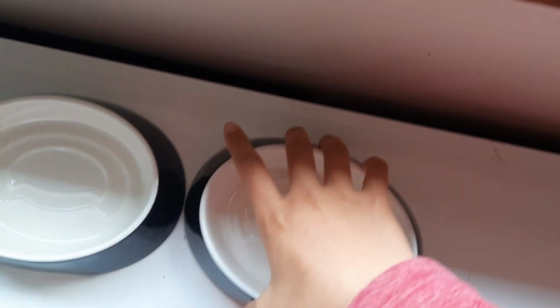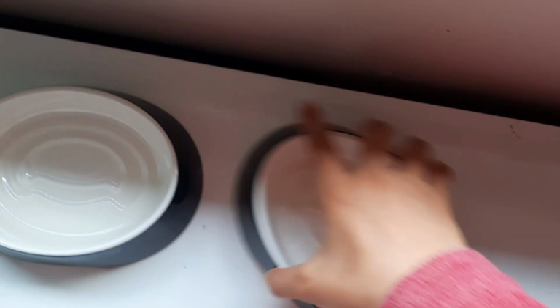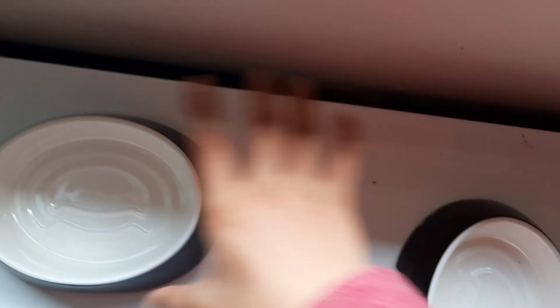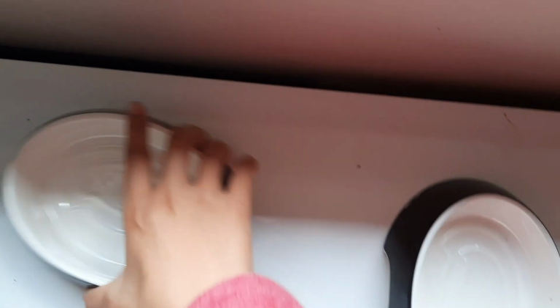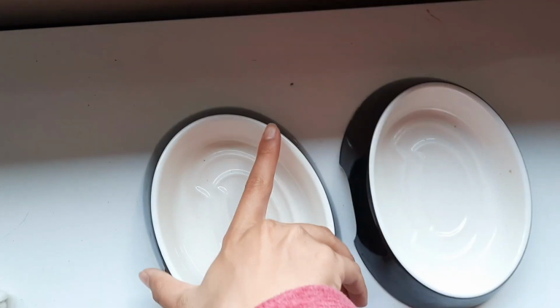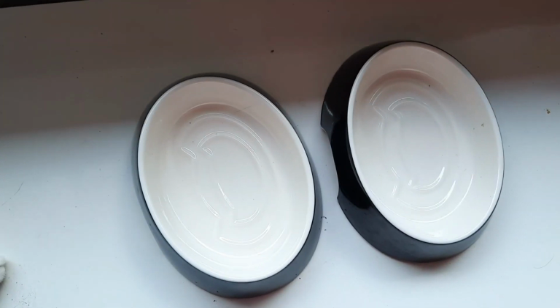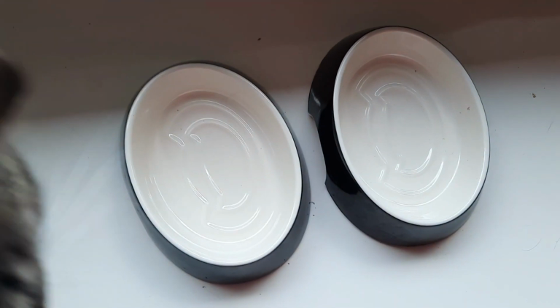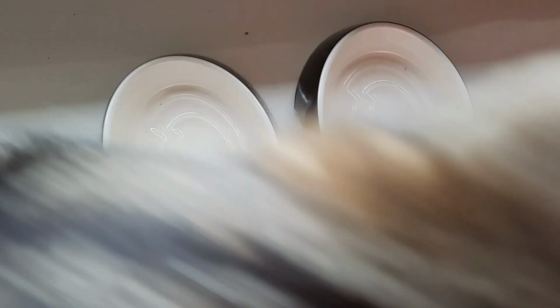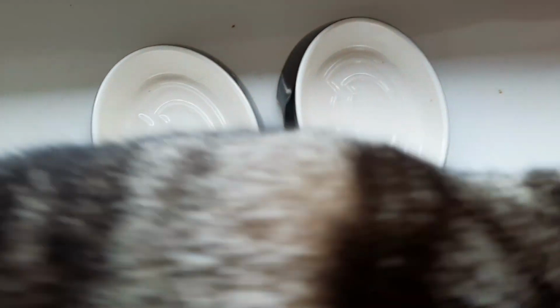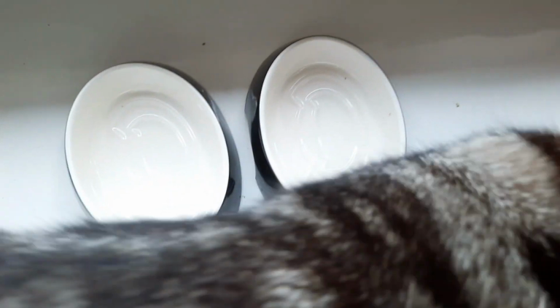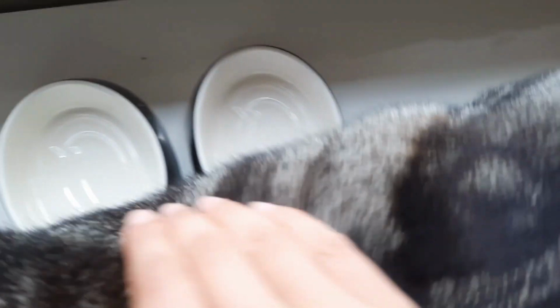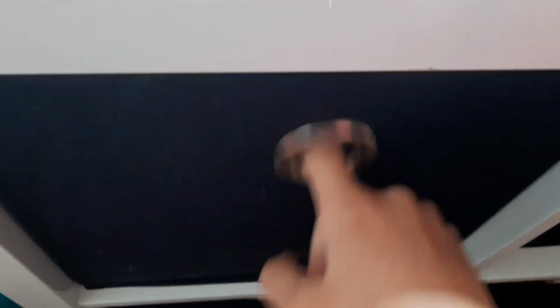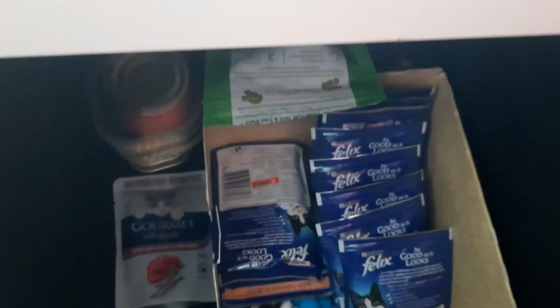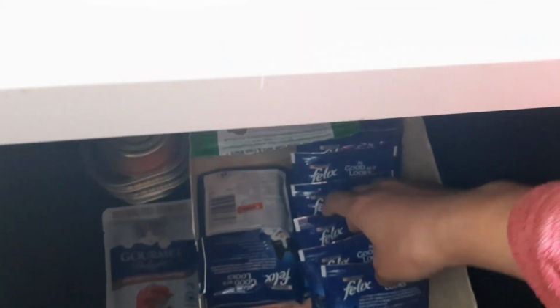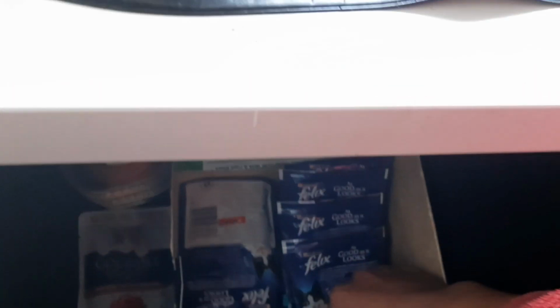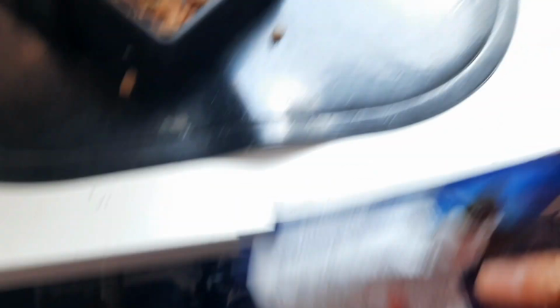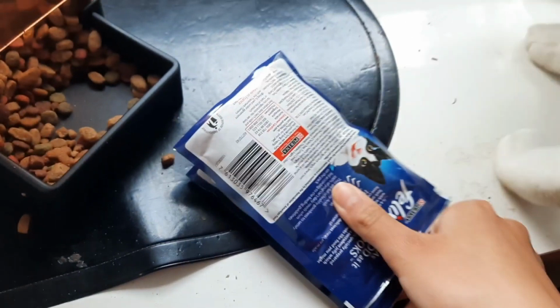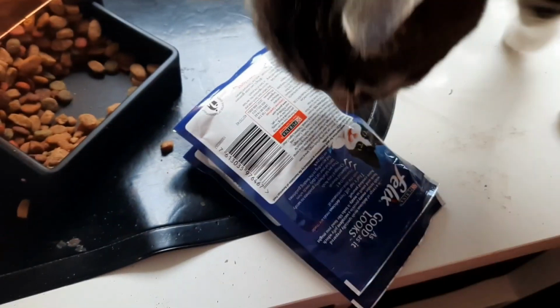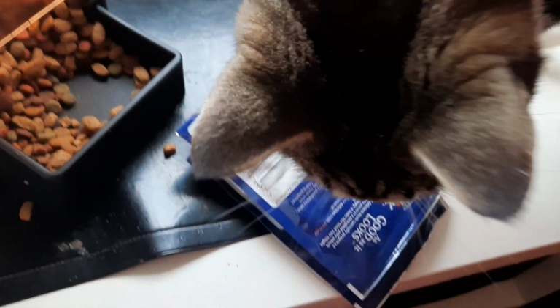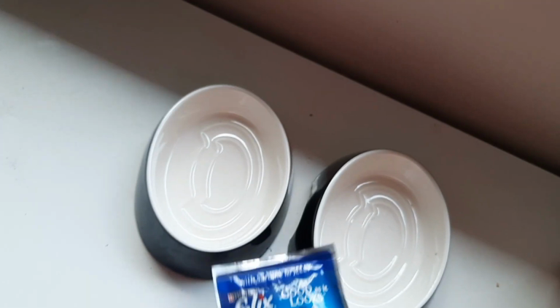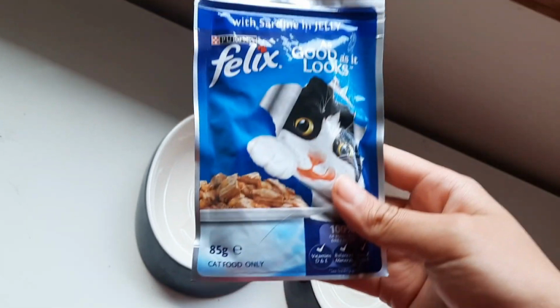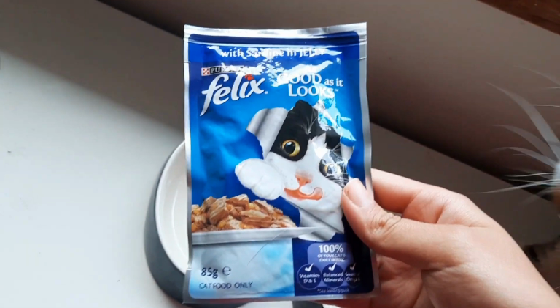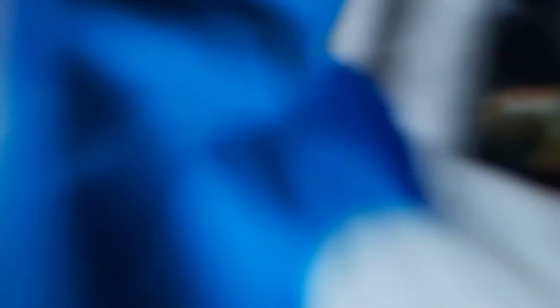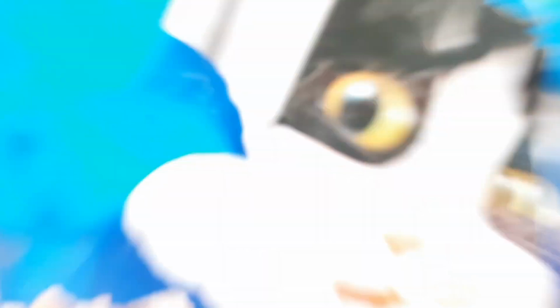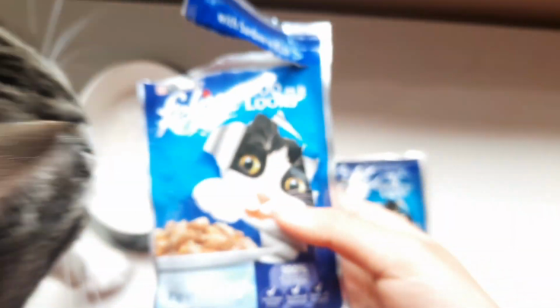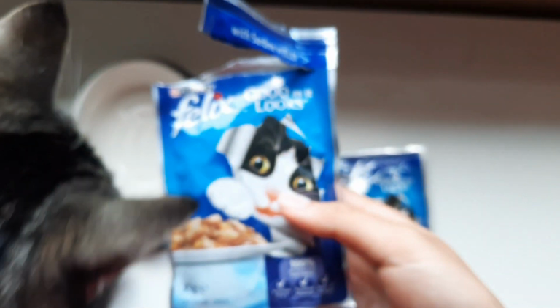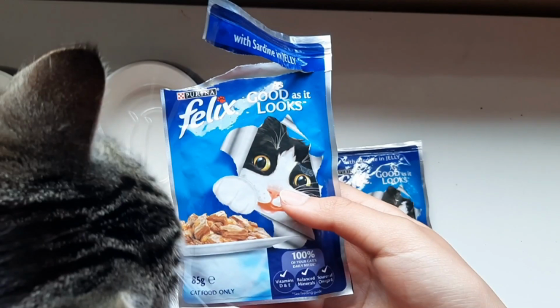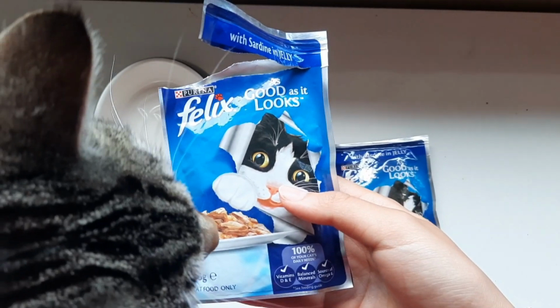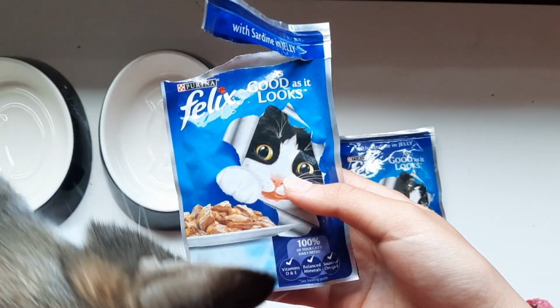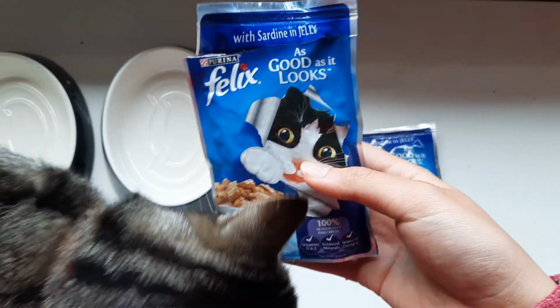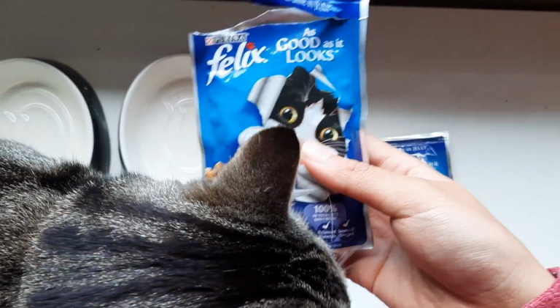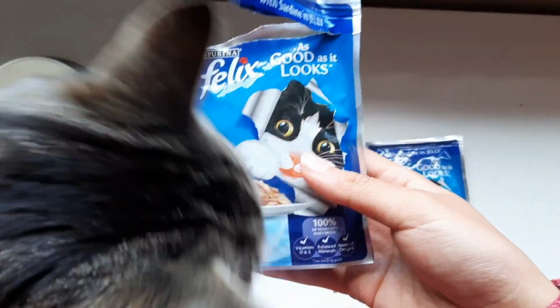After that, it's time to feed Nacho, so I arrange the bowls out nicely. Then I go to the food drawer and get out two sachets of cat food. I grab the first sachet and open it. Nacho smells the packet of cat food in anticipation.